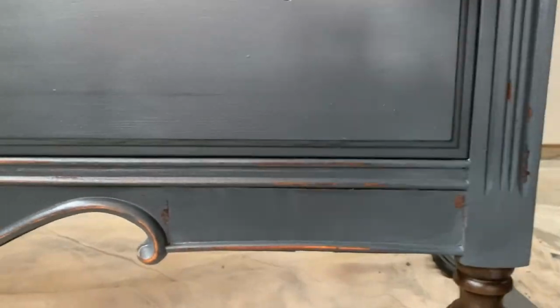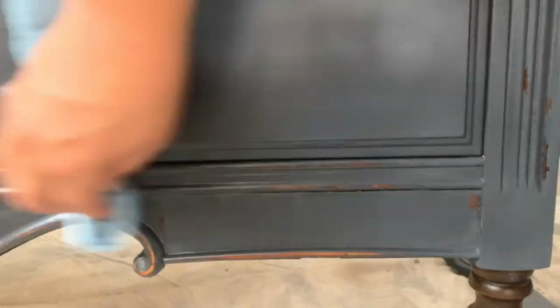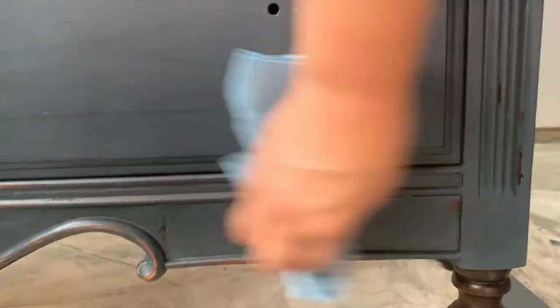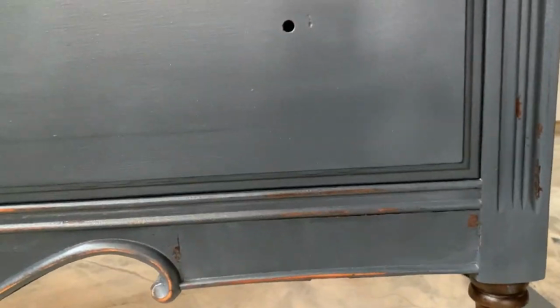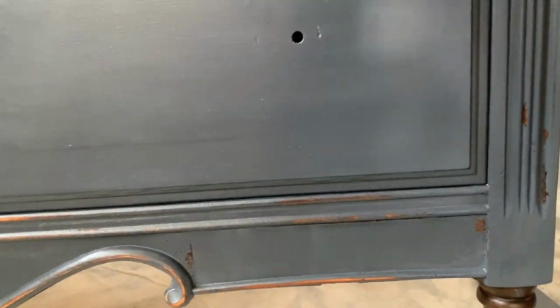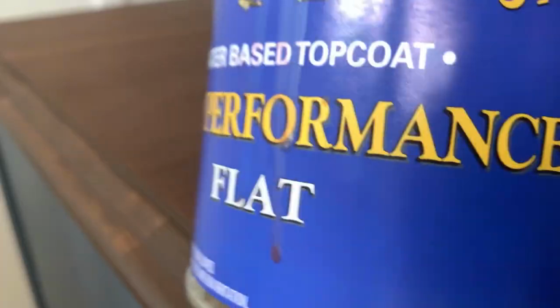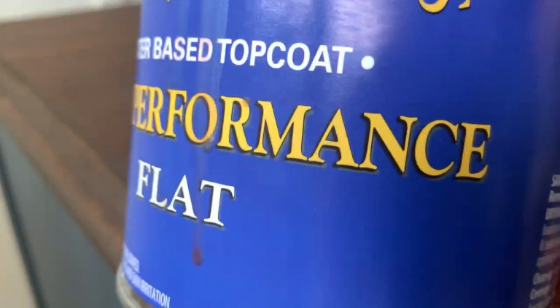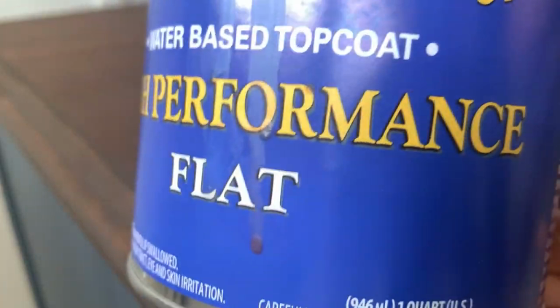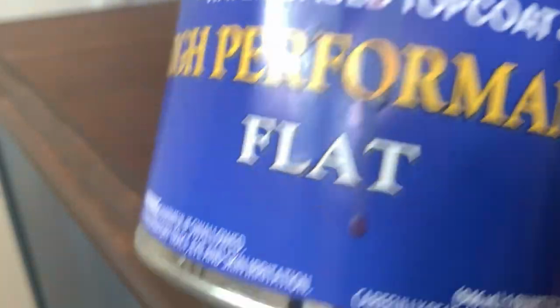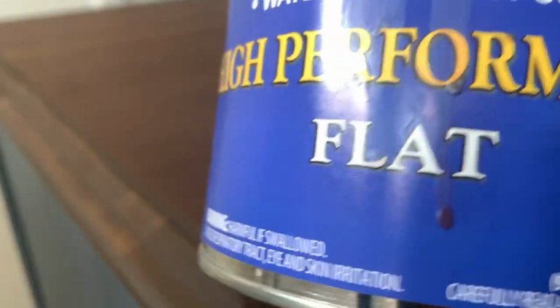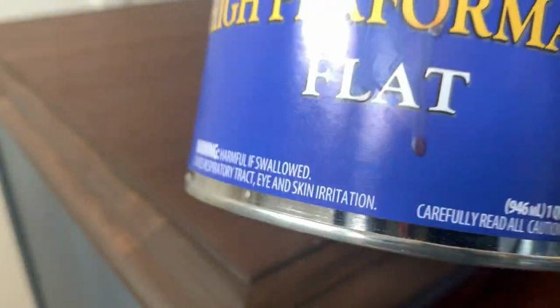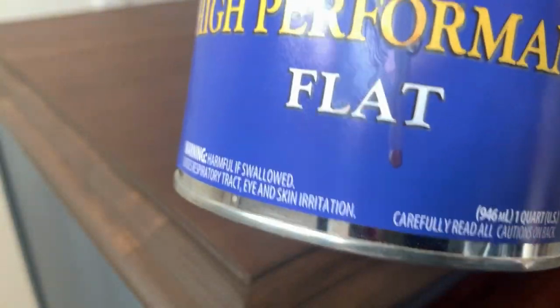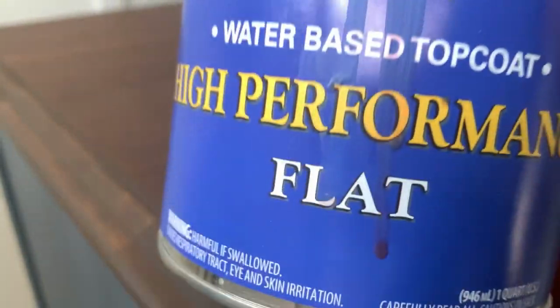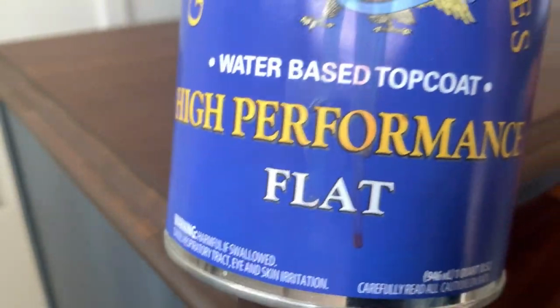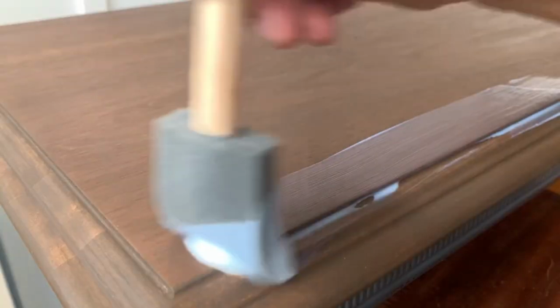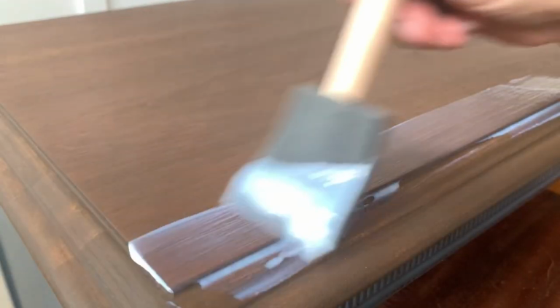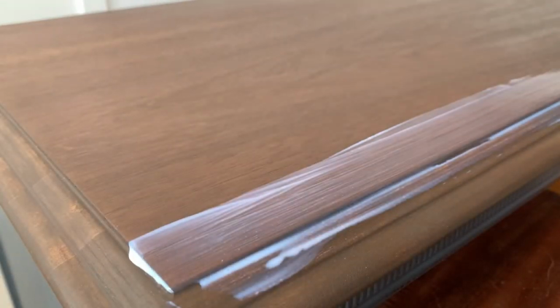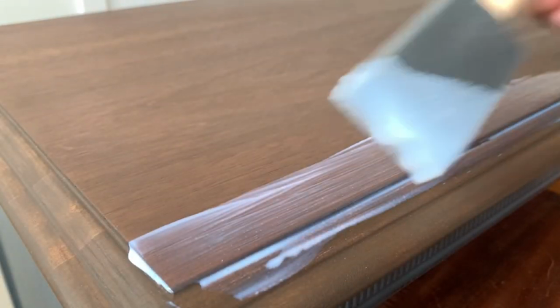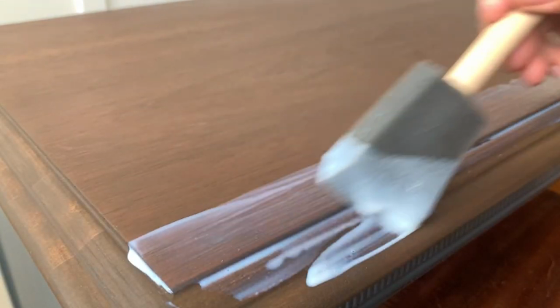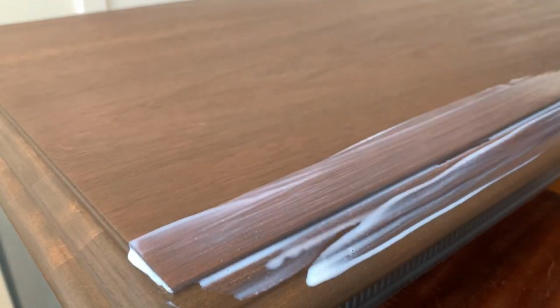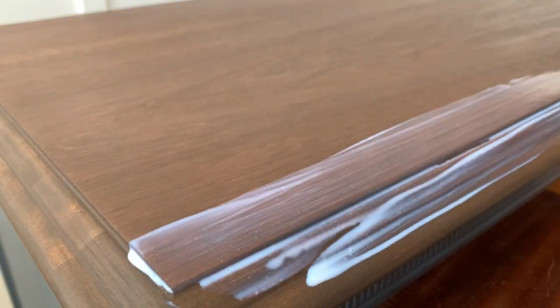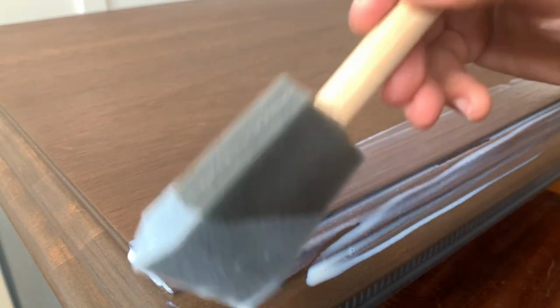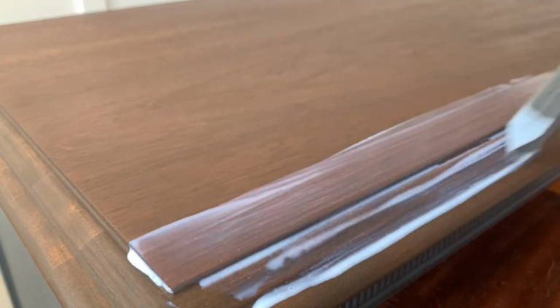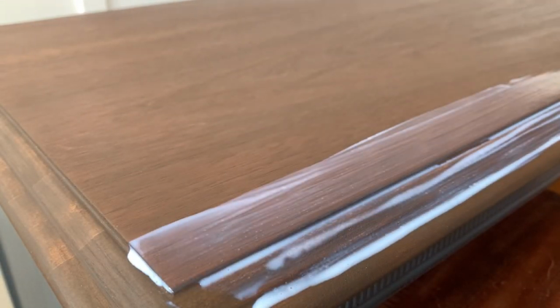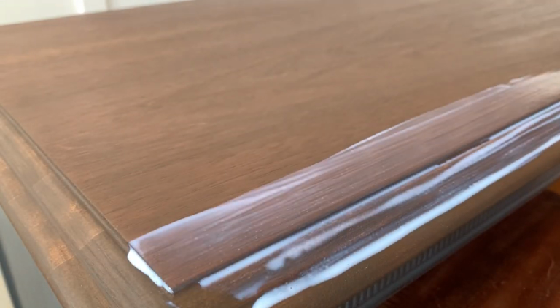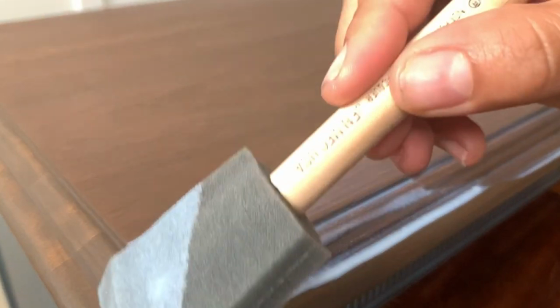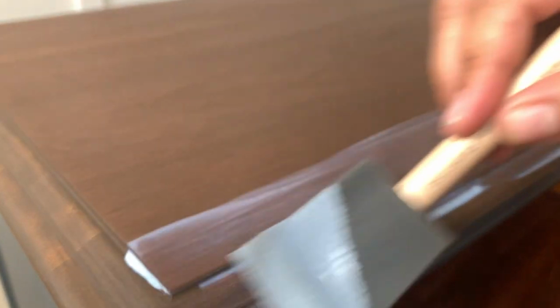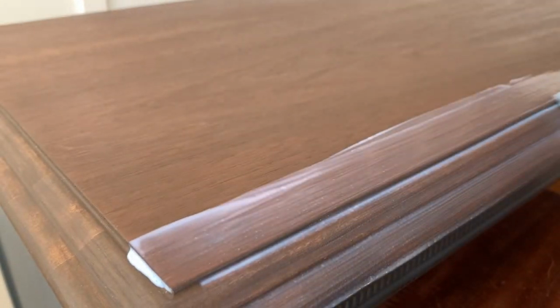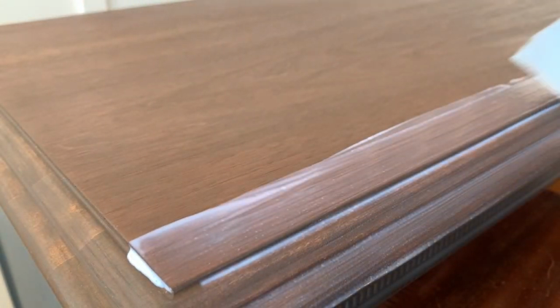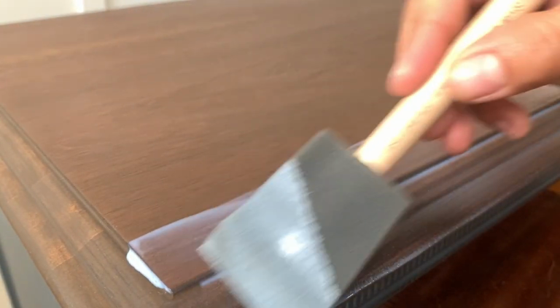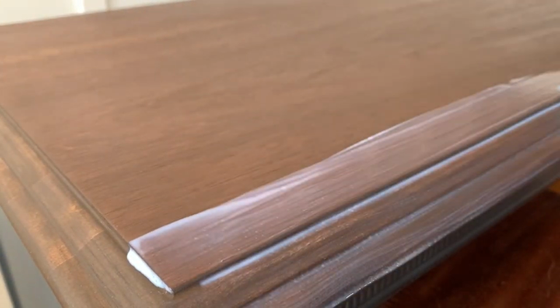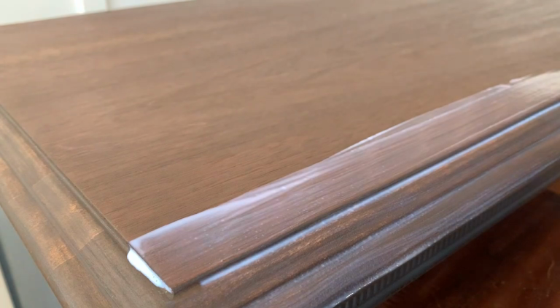To protect the top of my dresser I'm using a high performance flat top coat. With a foam brush I apply a total of three coats.